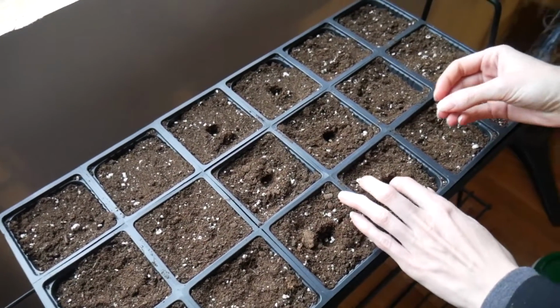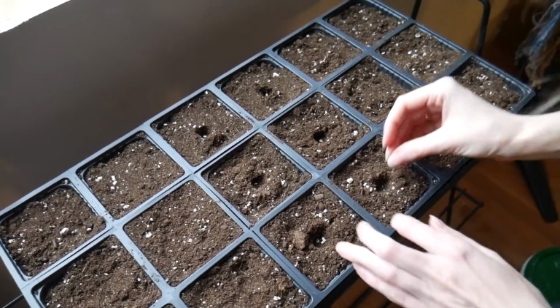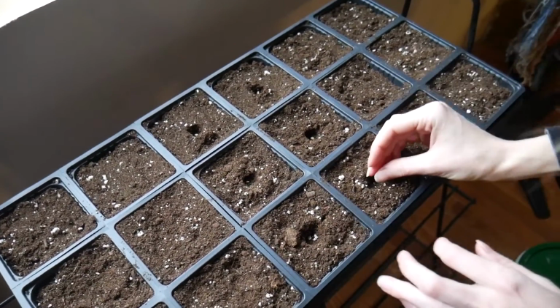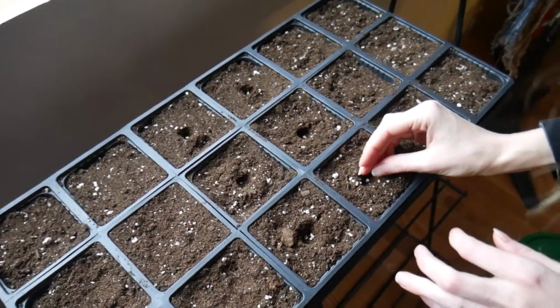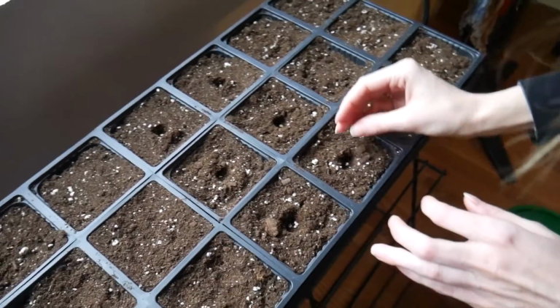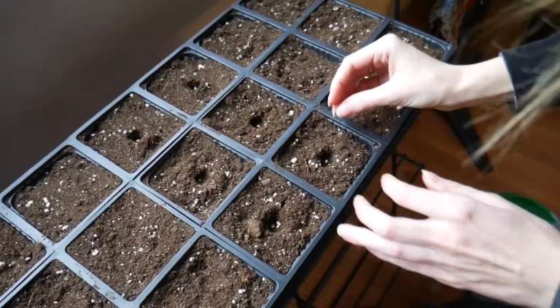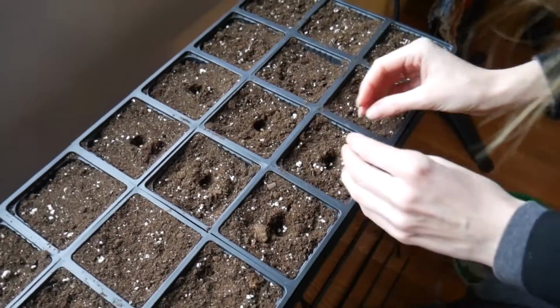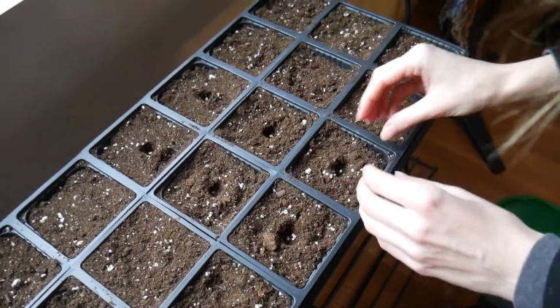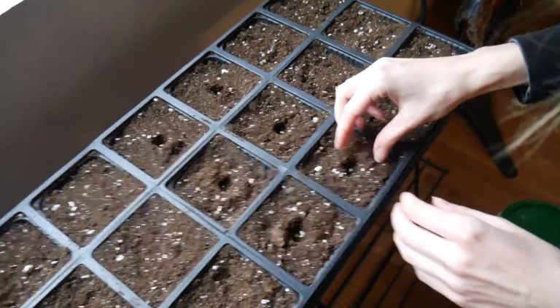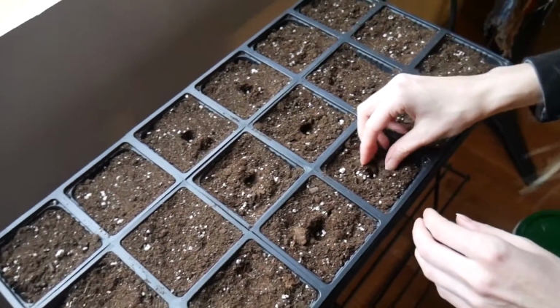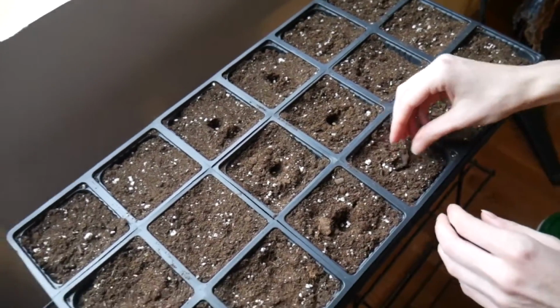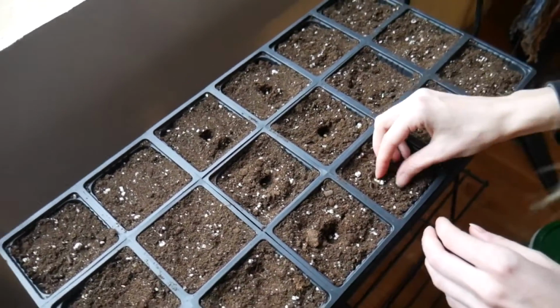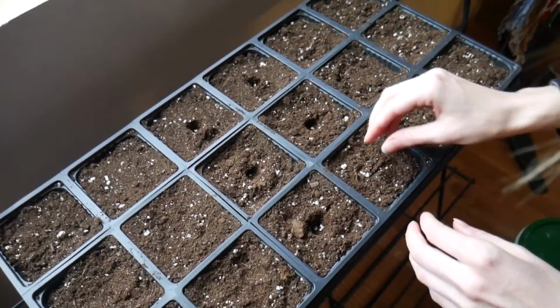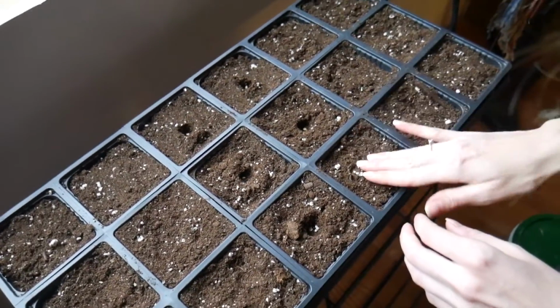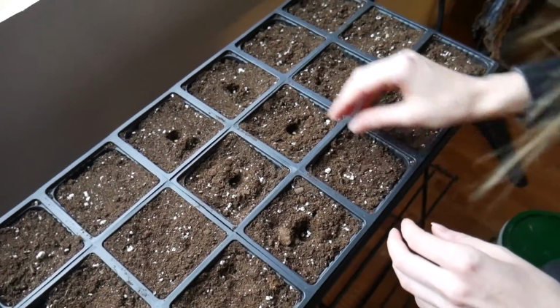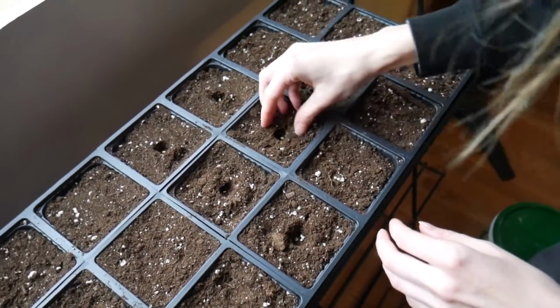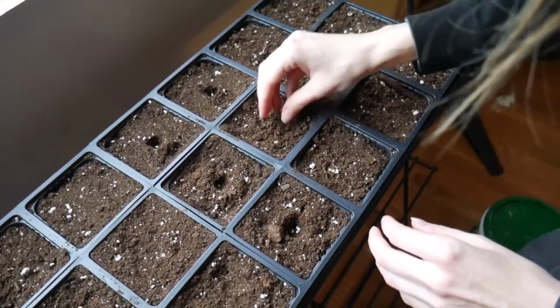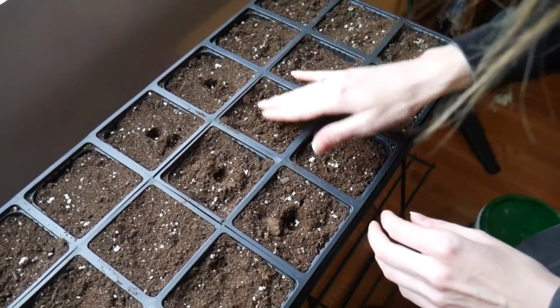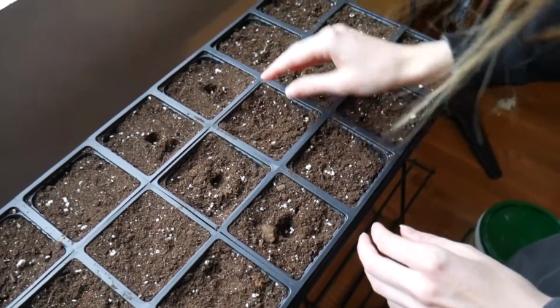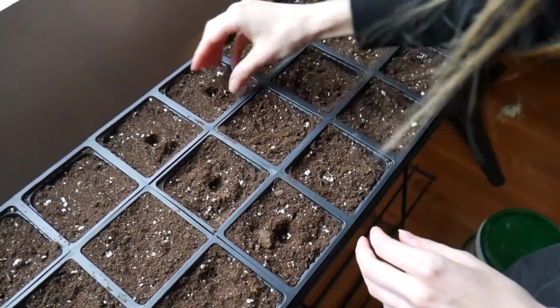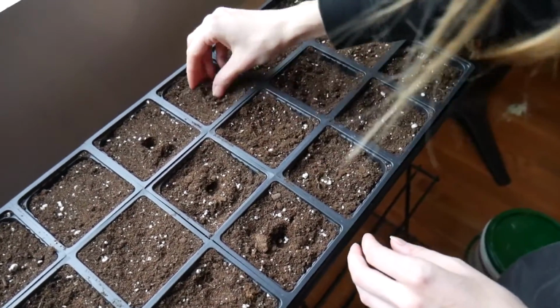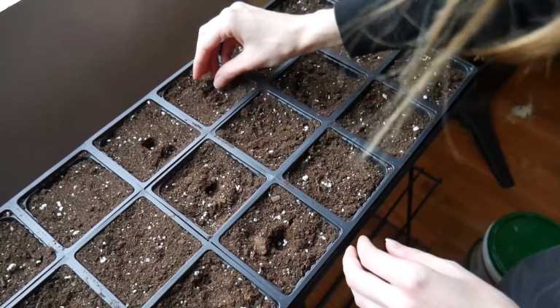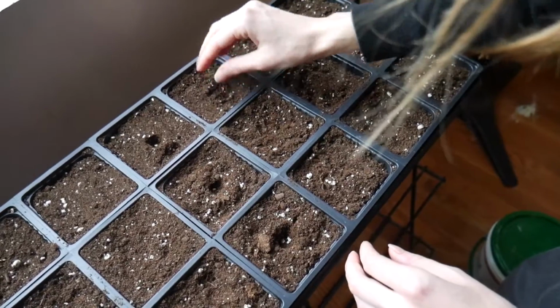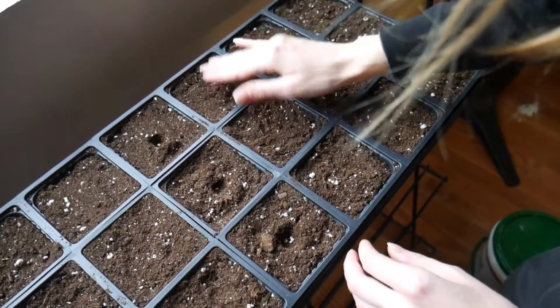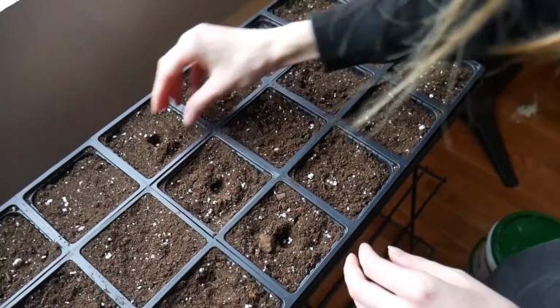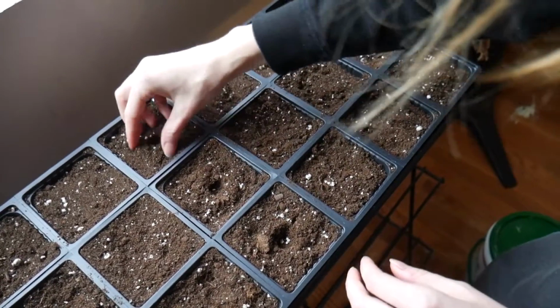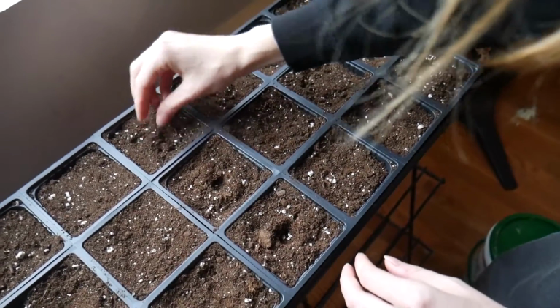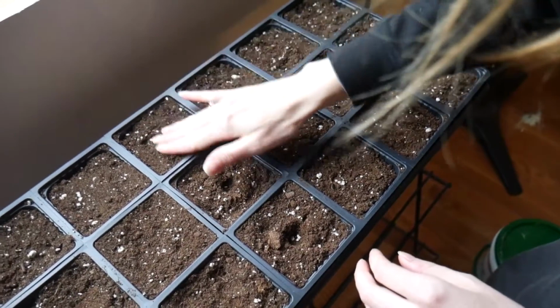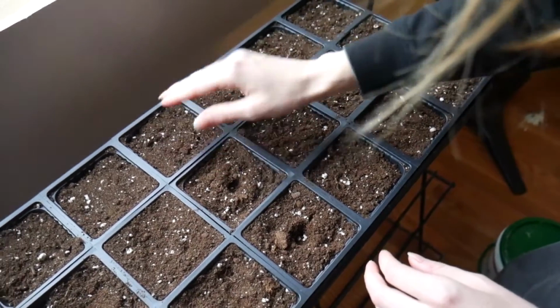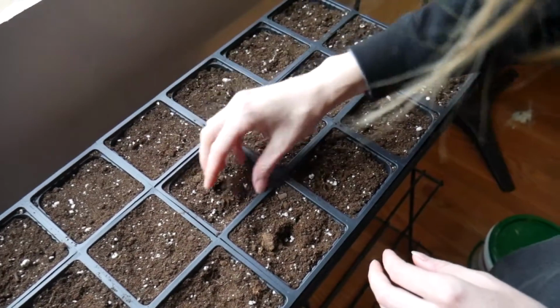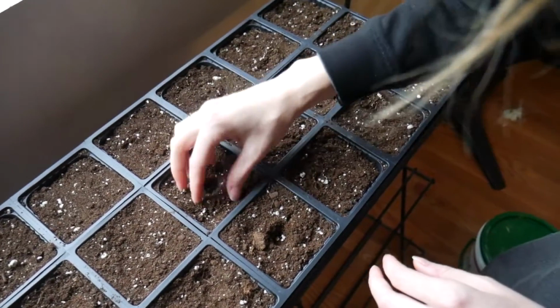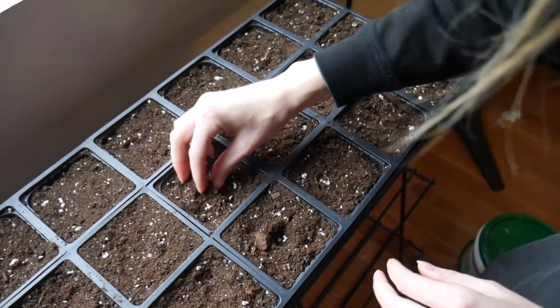I don't know if they're red or green because the package shows both. Yeah, but peppers turn from green to red. I know, but I think some are meant to be green and some are meant to be red. I didn't know that. I don't know — I don't know anything about peppers, I just like them.